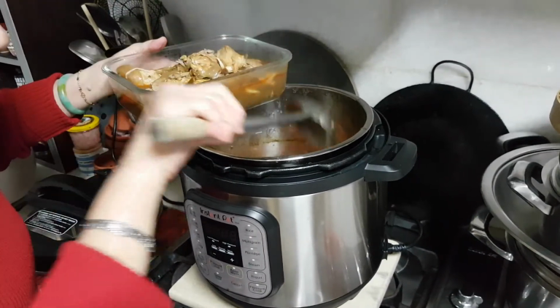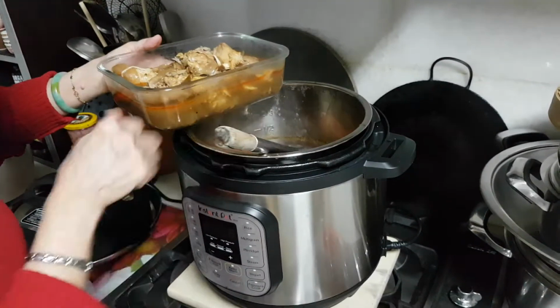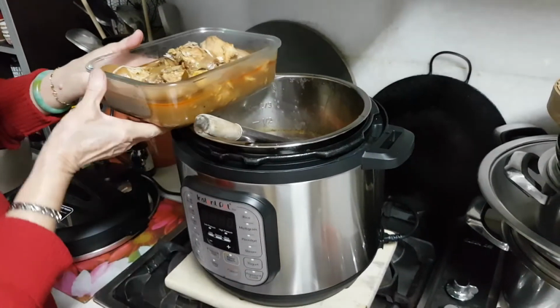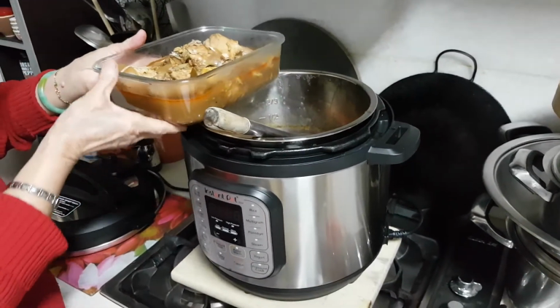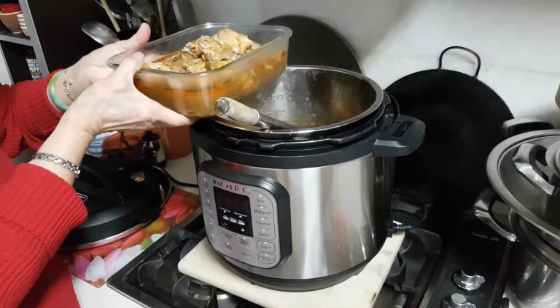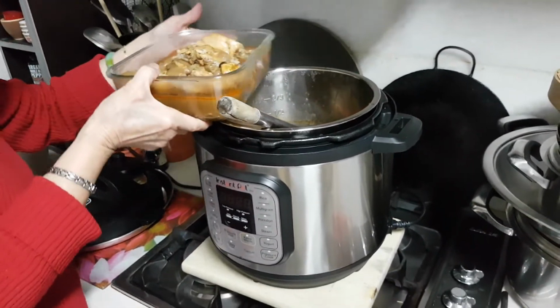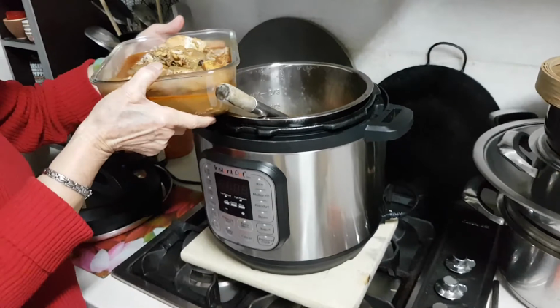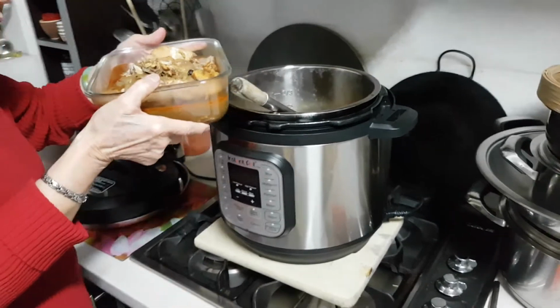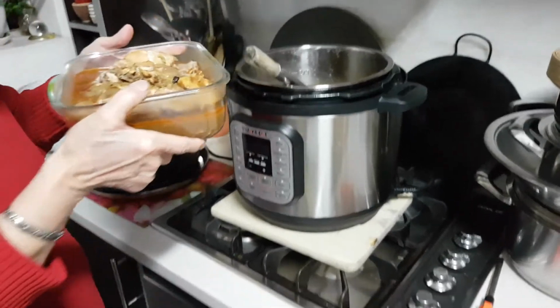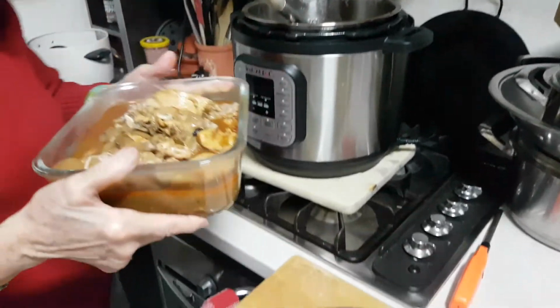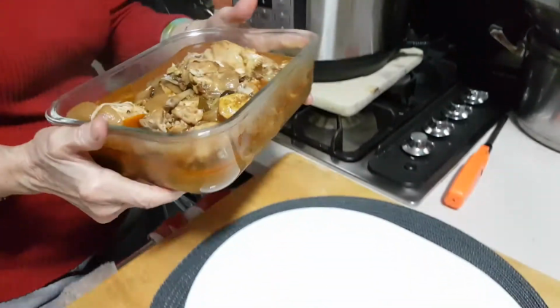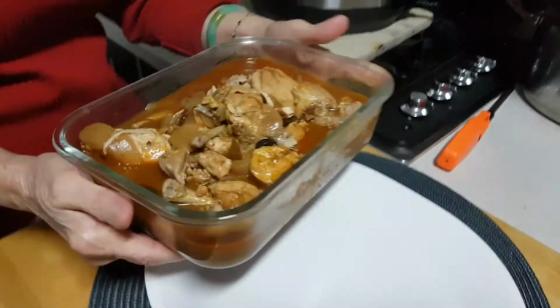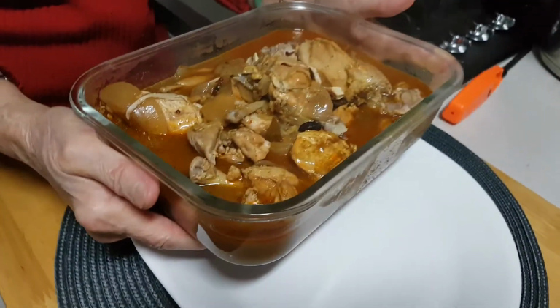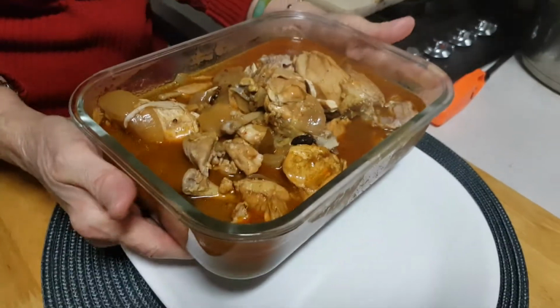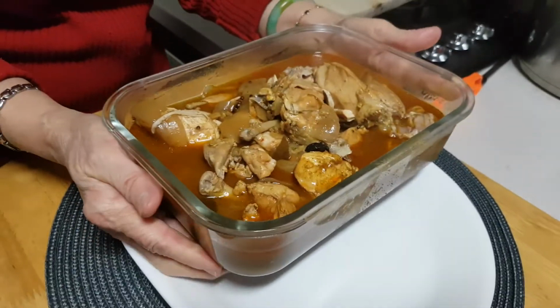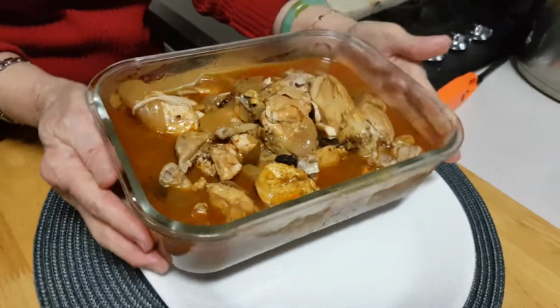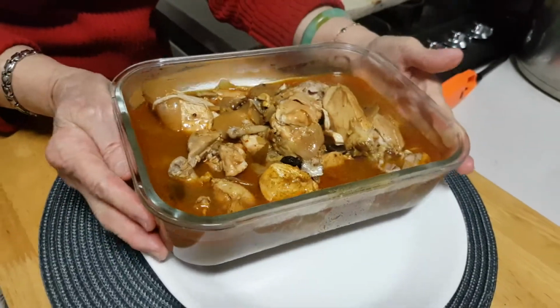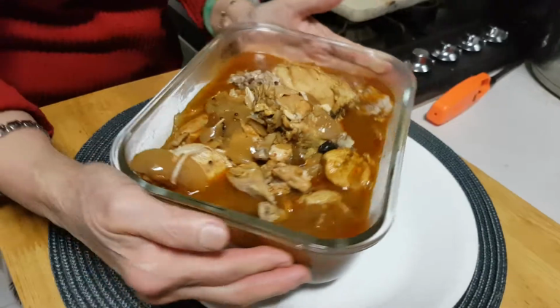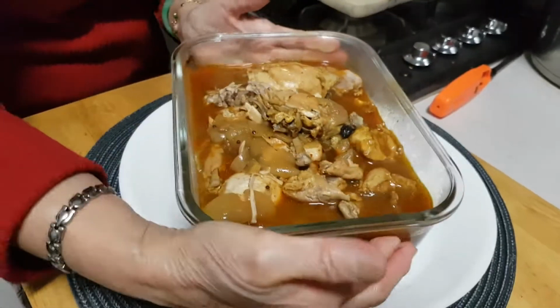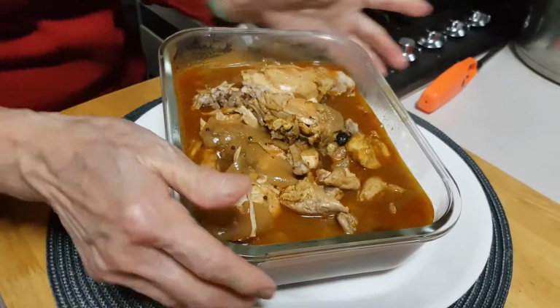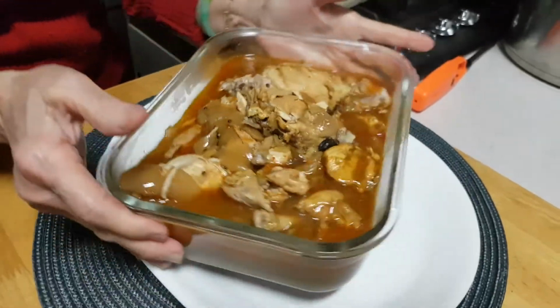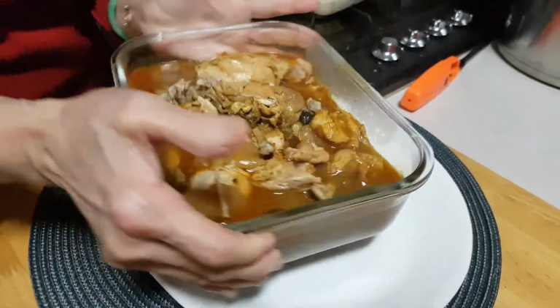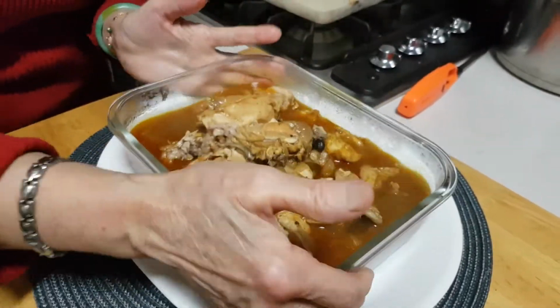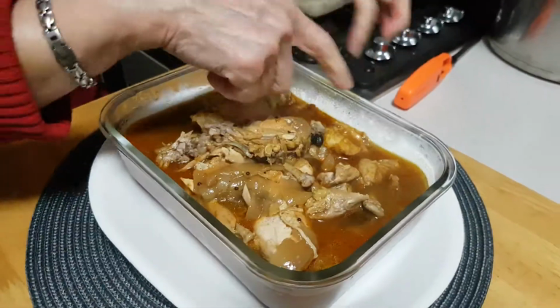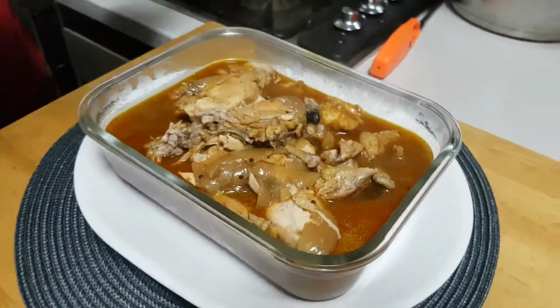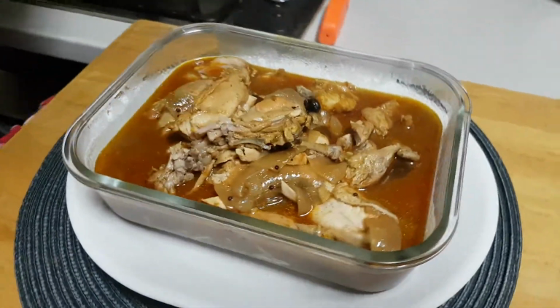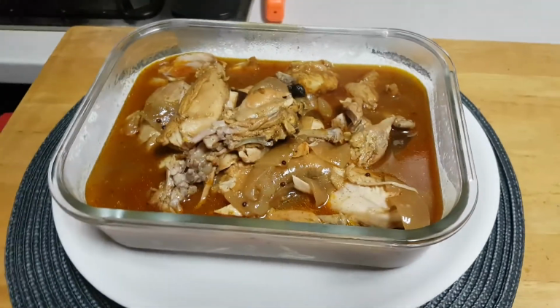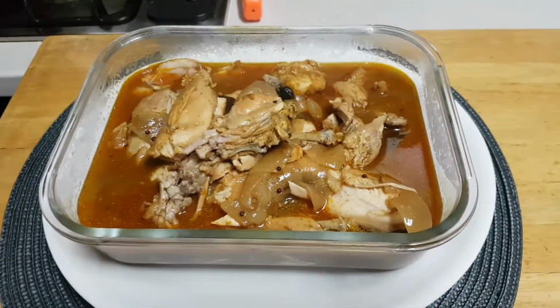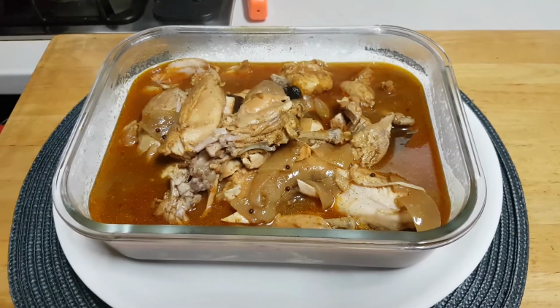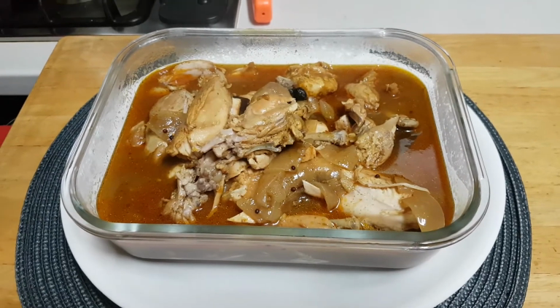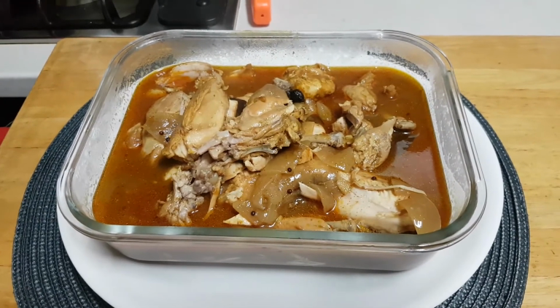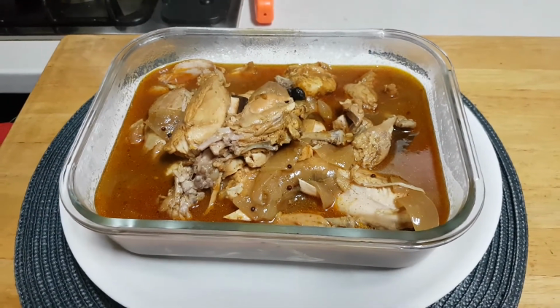It's a real nice curry stew. That should be enough for dinner. Just wipe off the... all that's good. And enjoy.